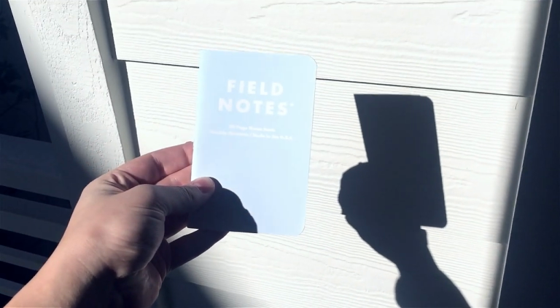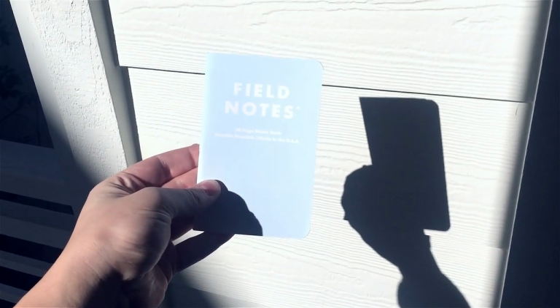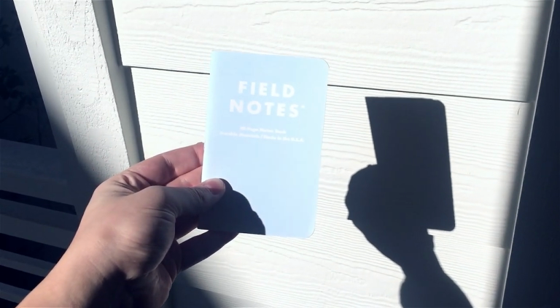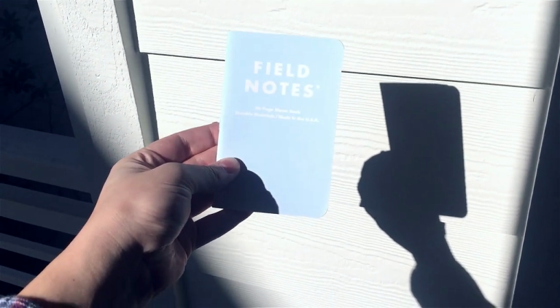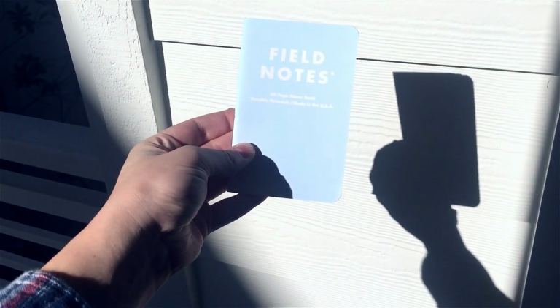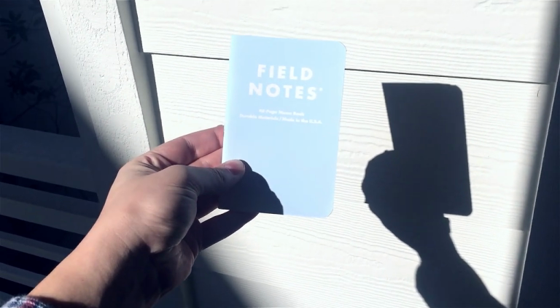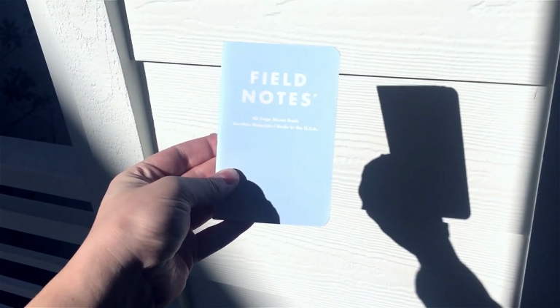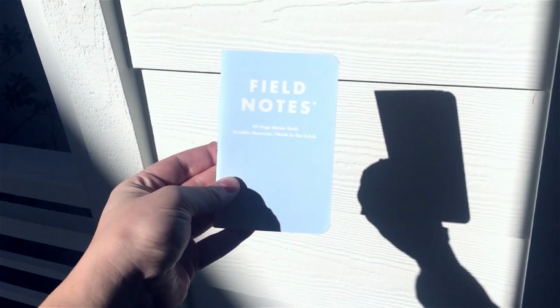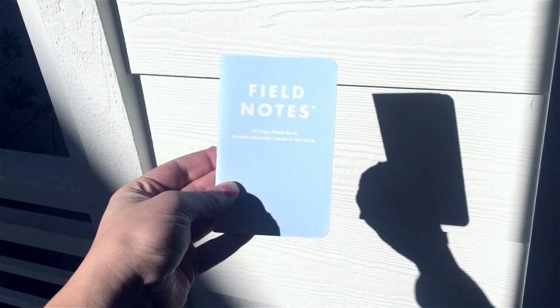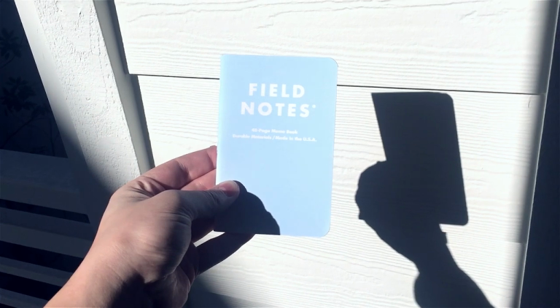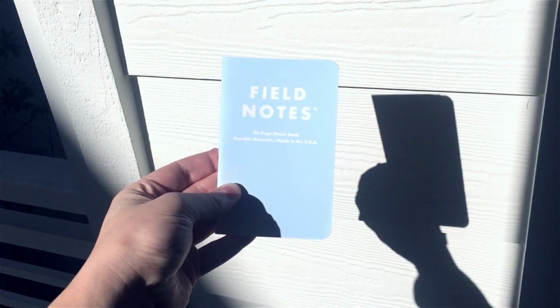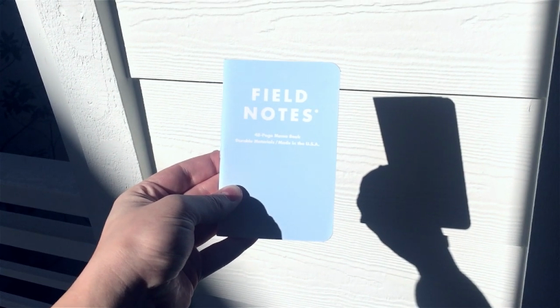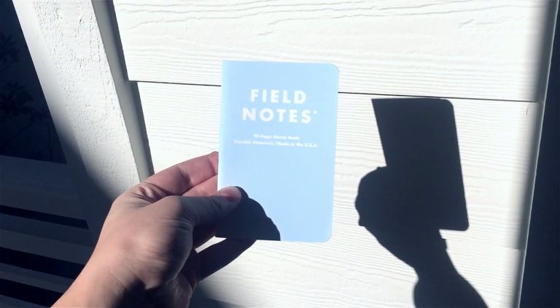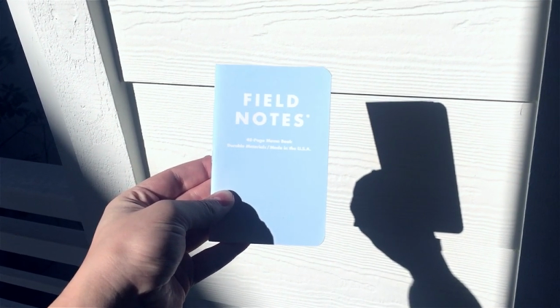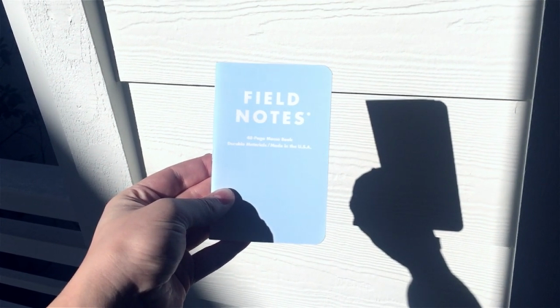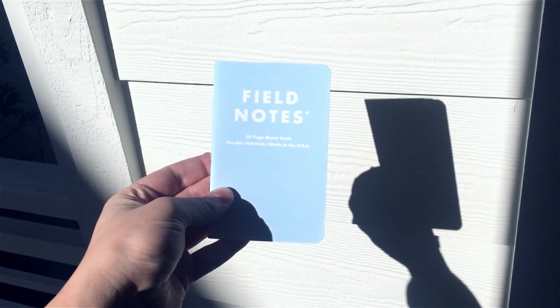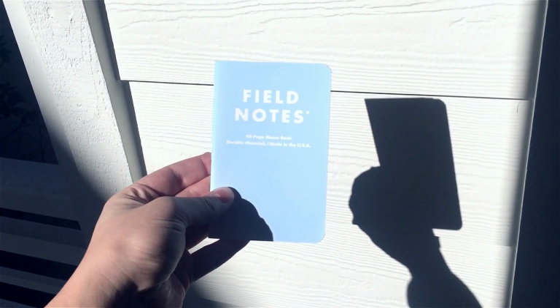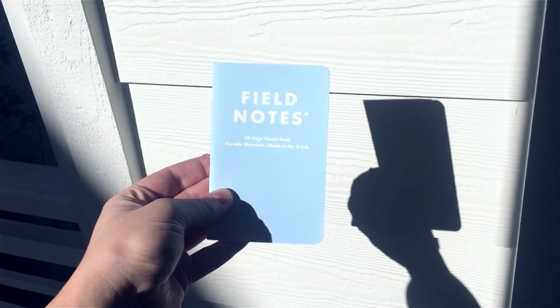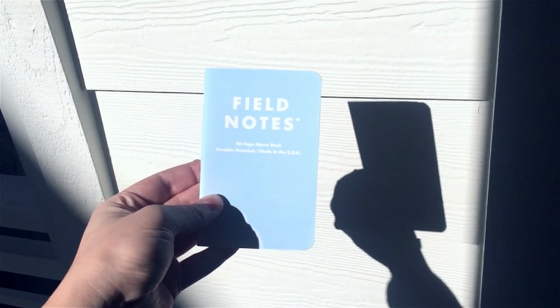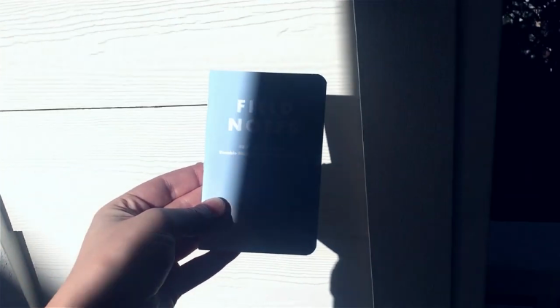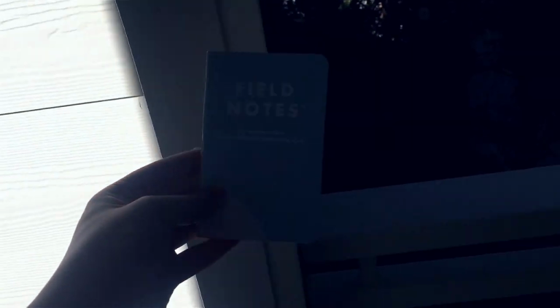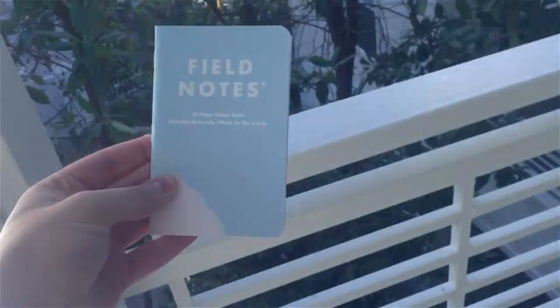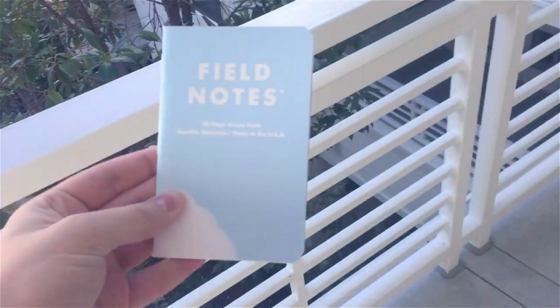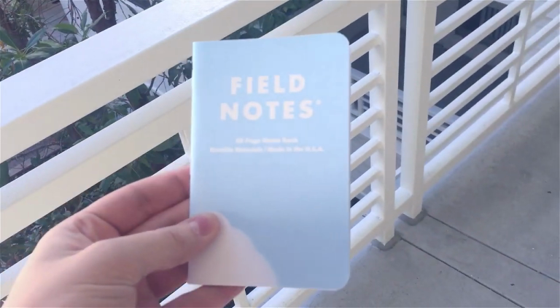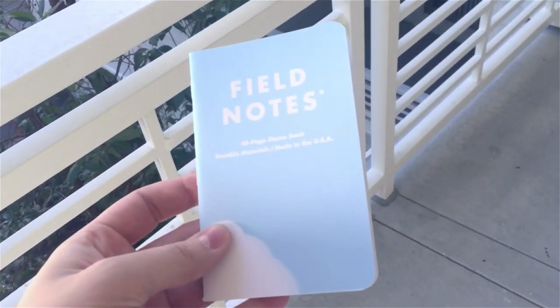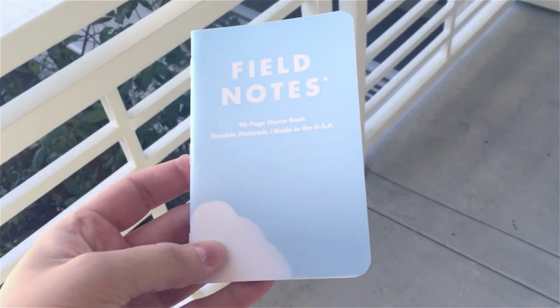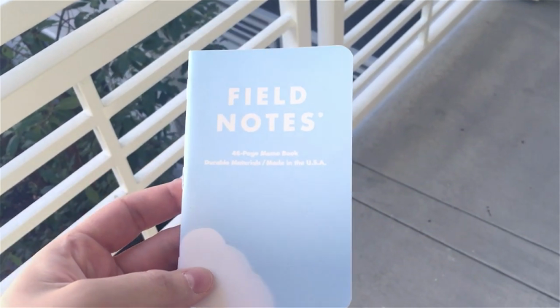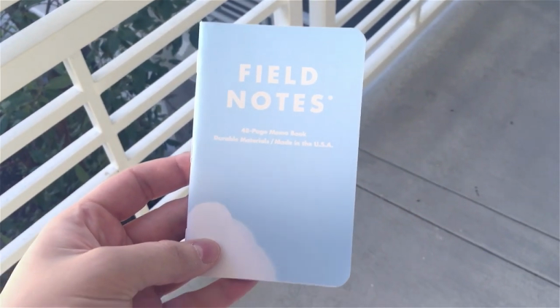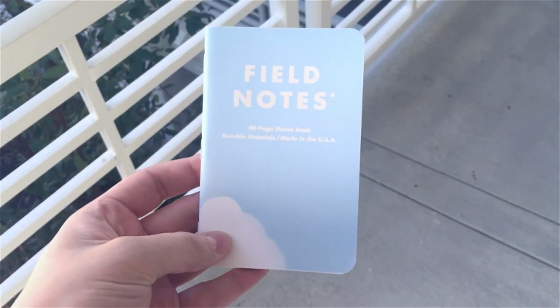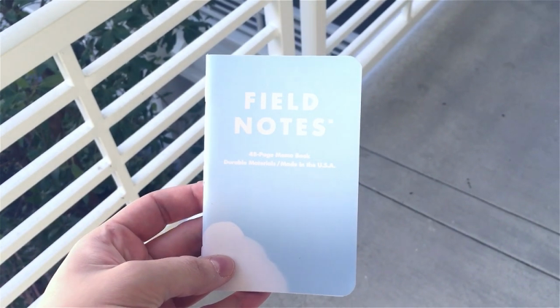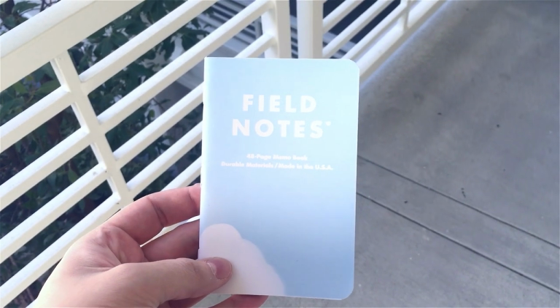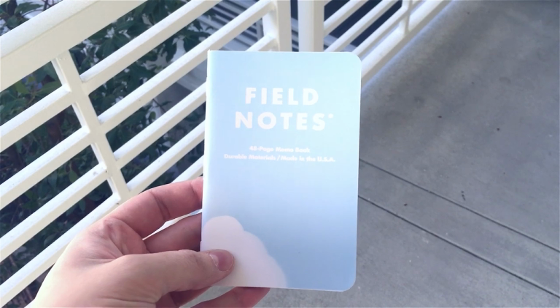There we go — you can see it turn blue as we speak. That's pretty great. Take it out of the sunlight — this is where my hand gripped it, look at that.